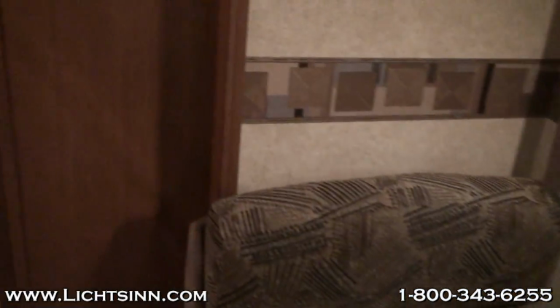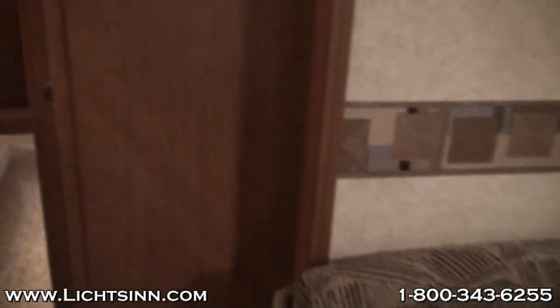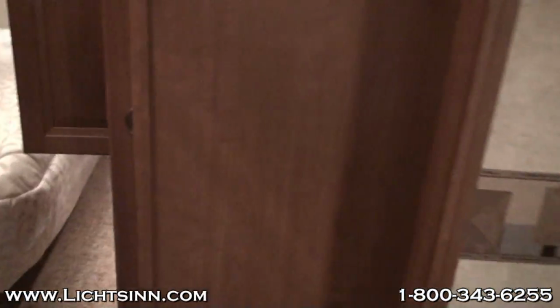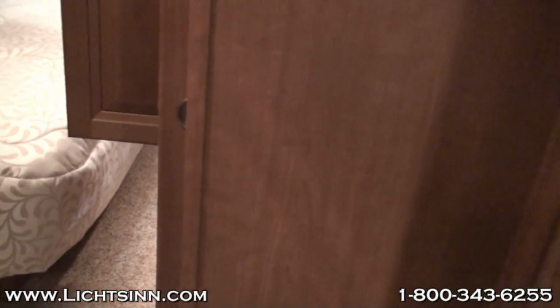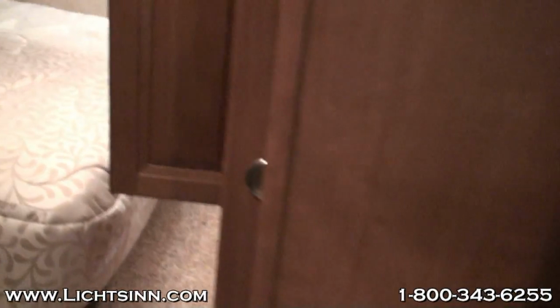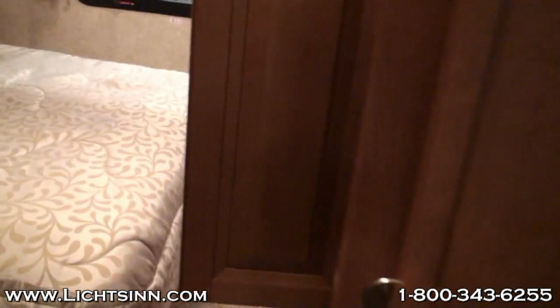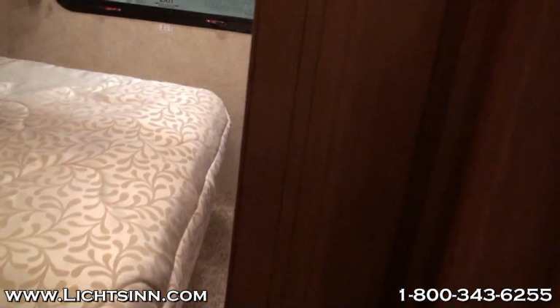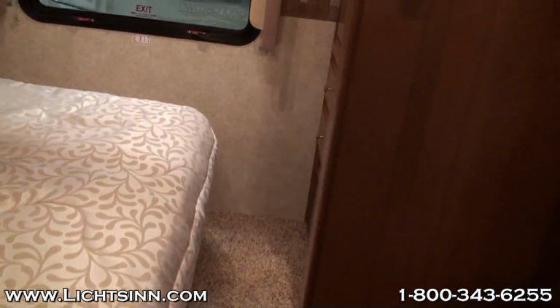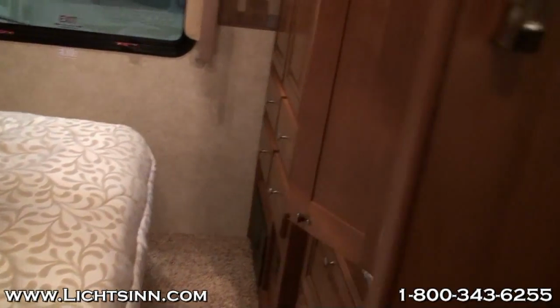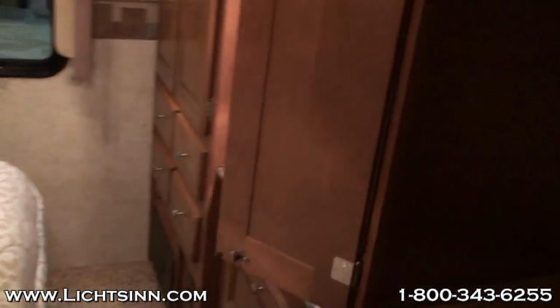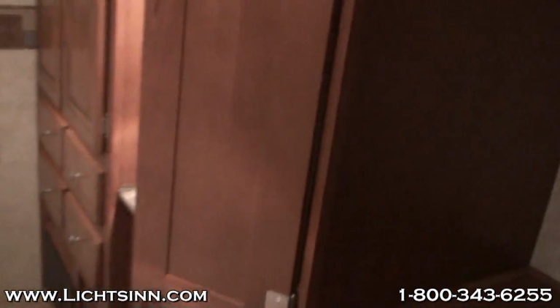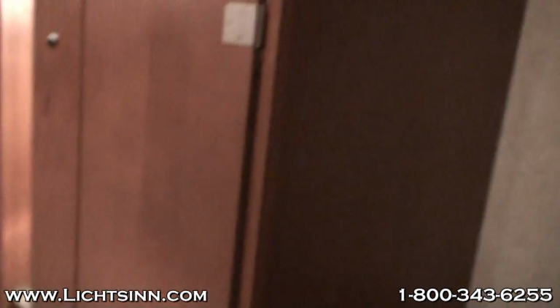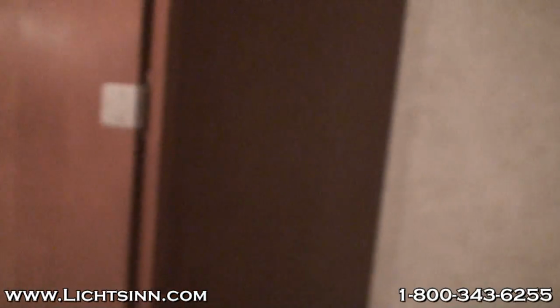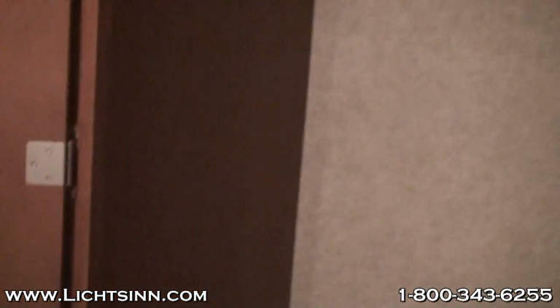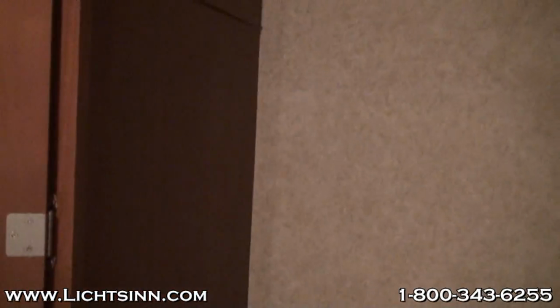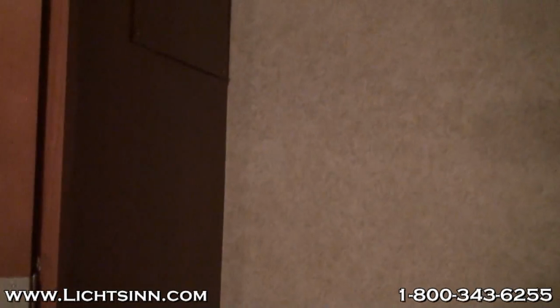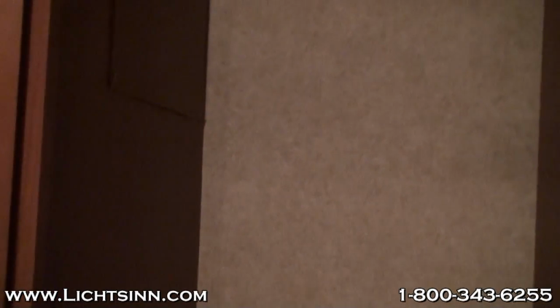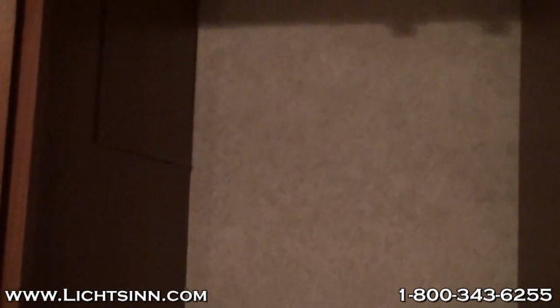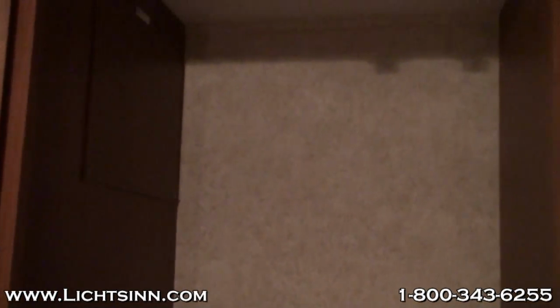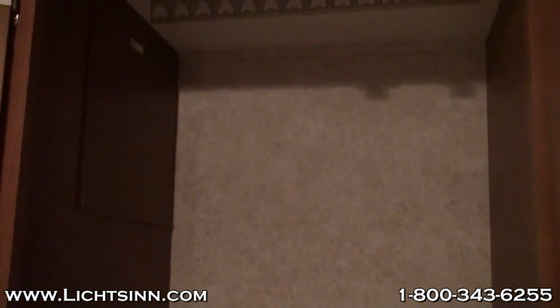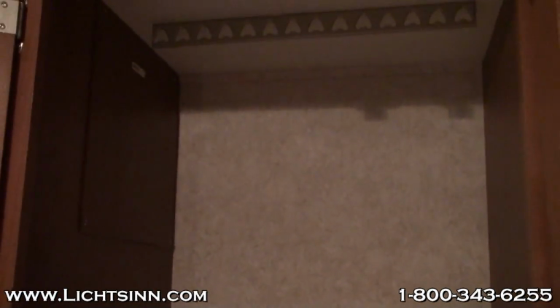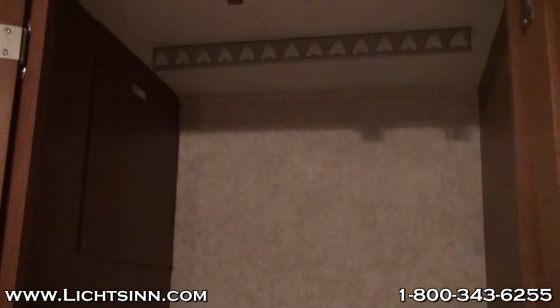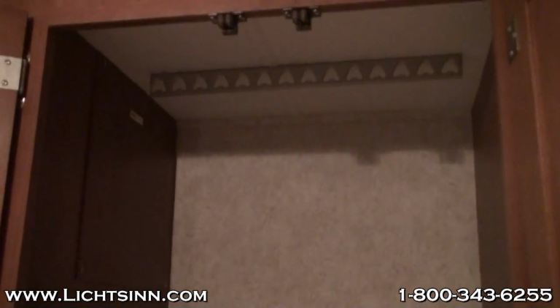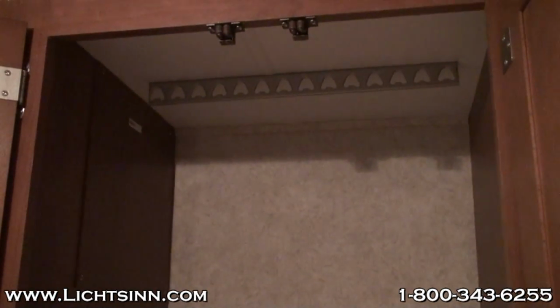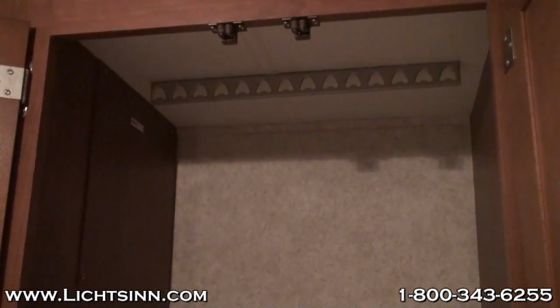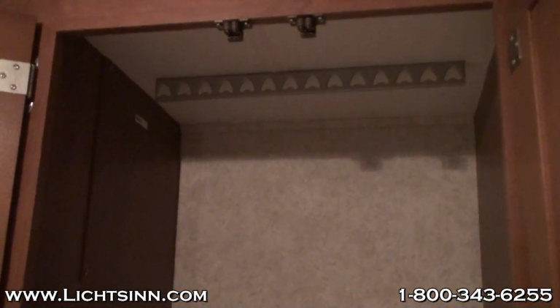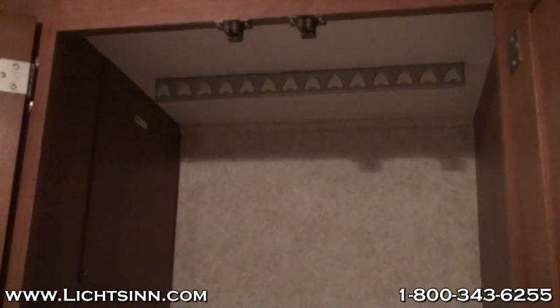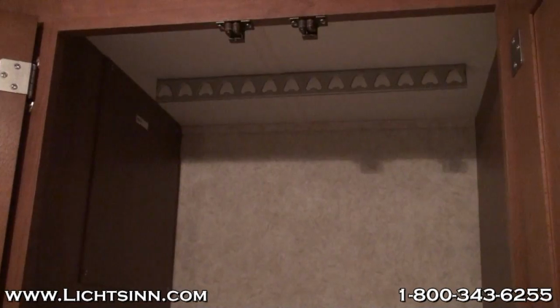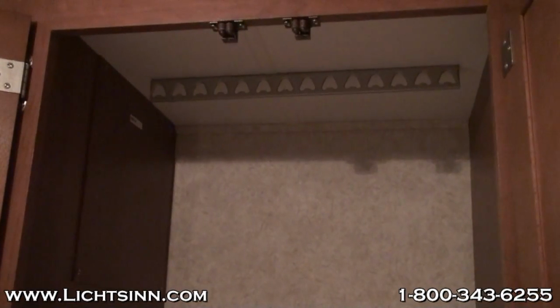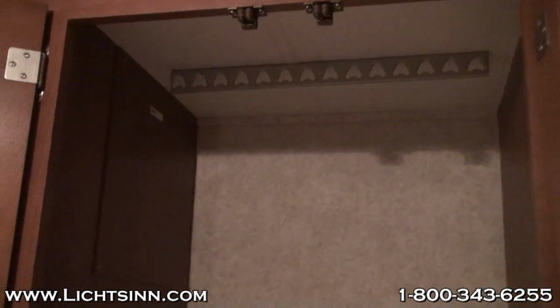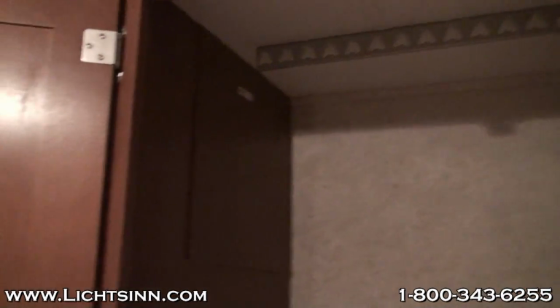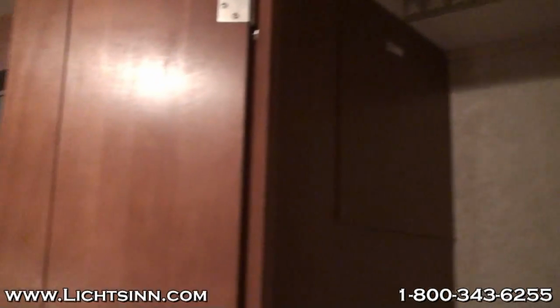Now we're going to take a step back into the bedroom area. The primary things we noticed here is that there is not very much walk-around space around the bed, and they do not use a rod in the wardrobe closet, which is really going to limit the amount of storage that you have for hanging items.